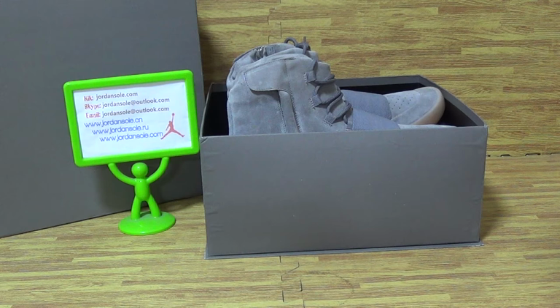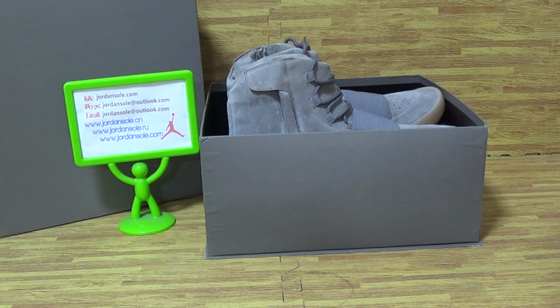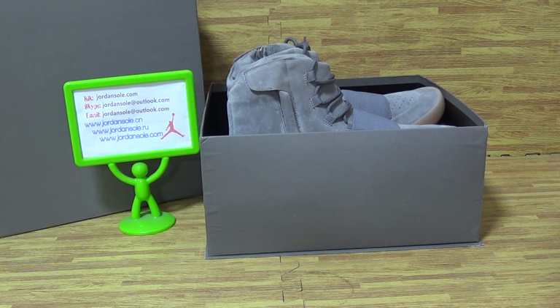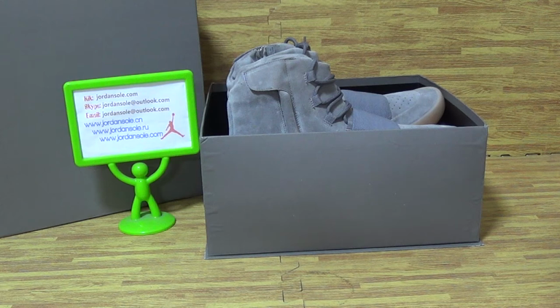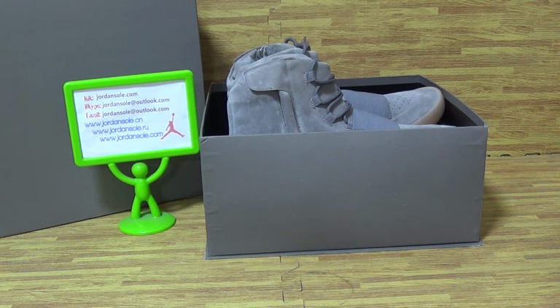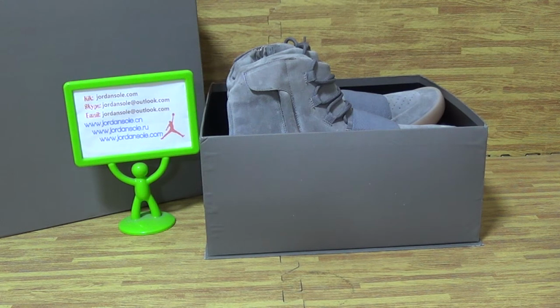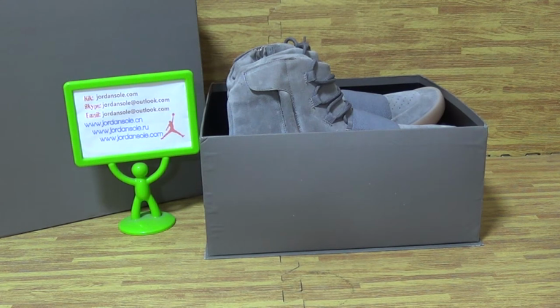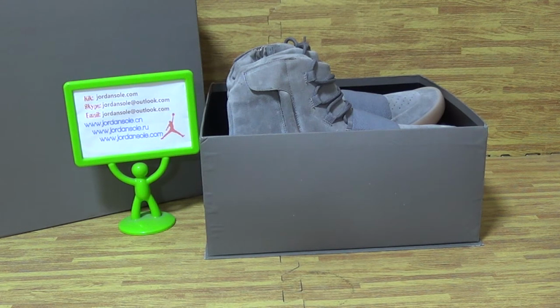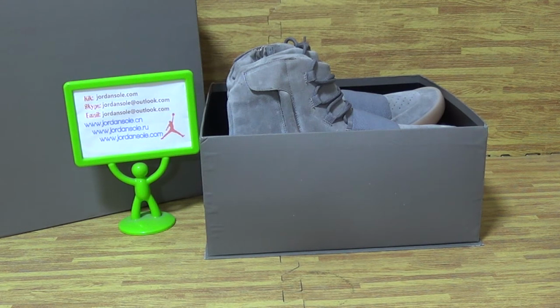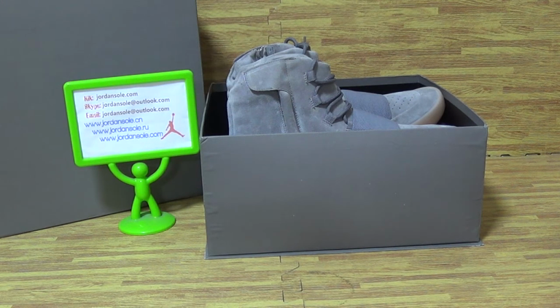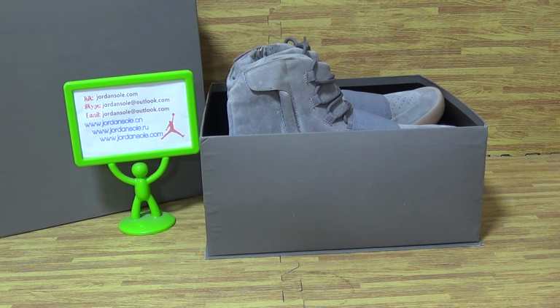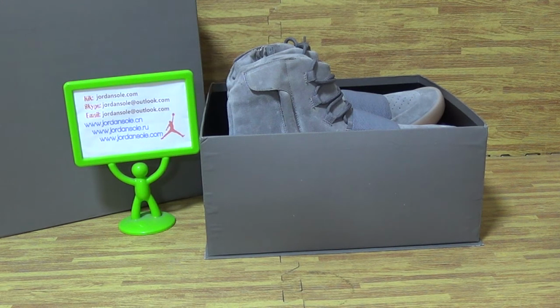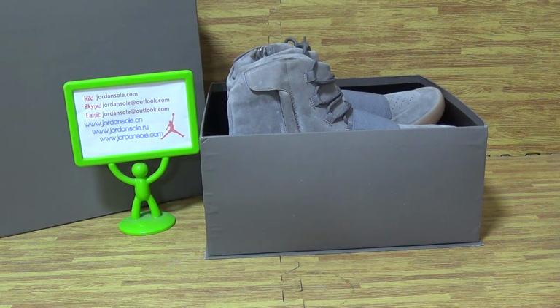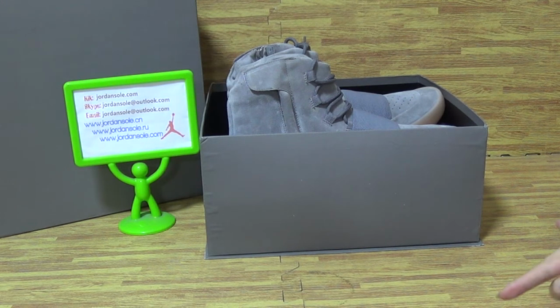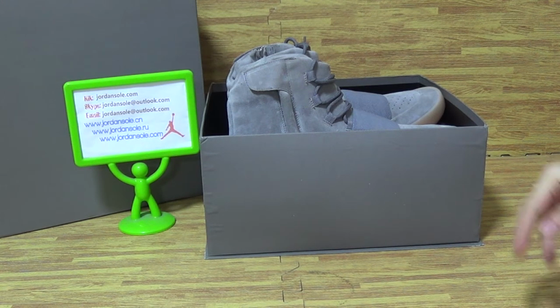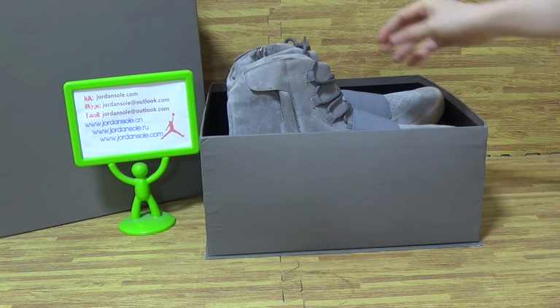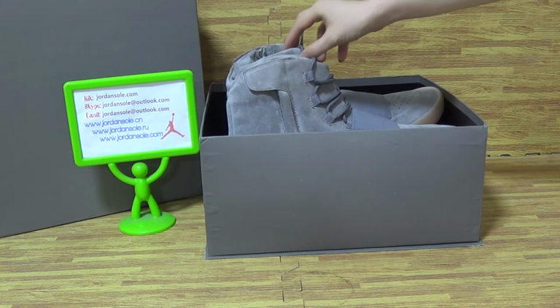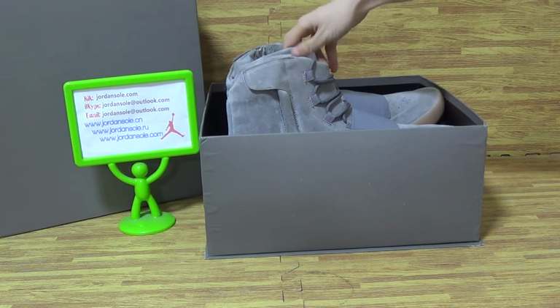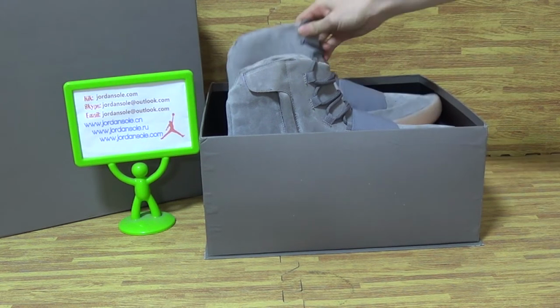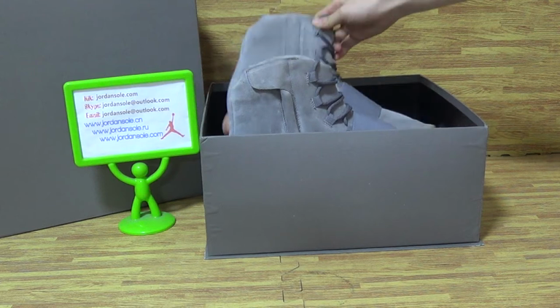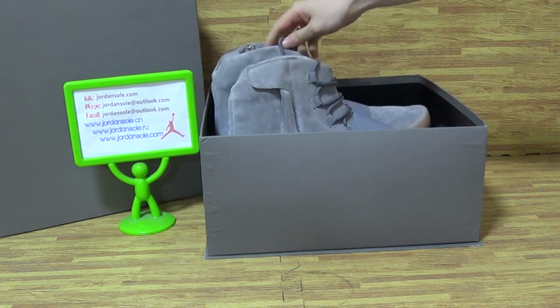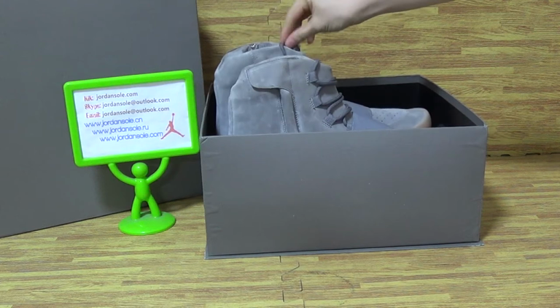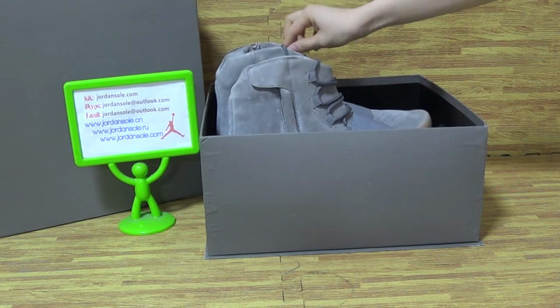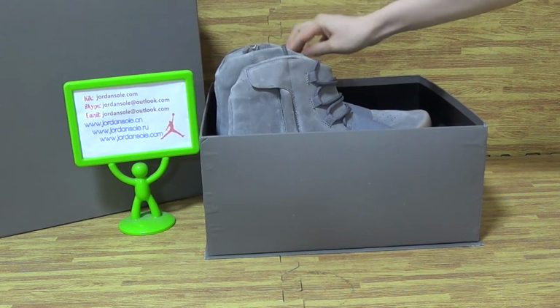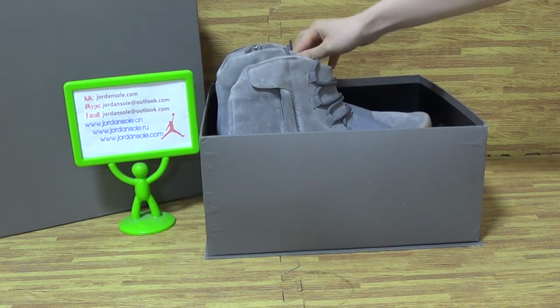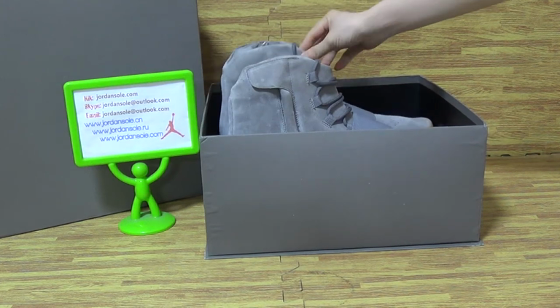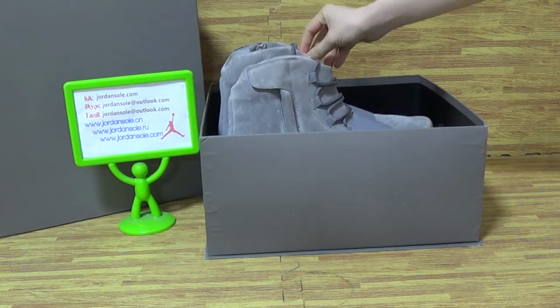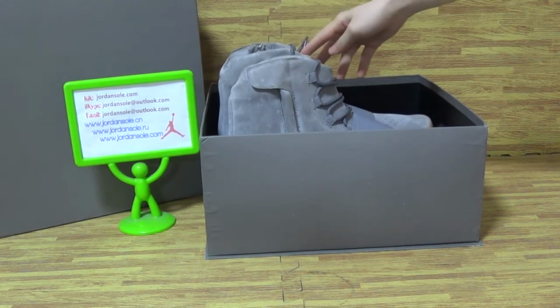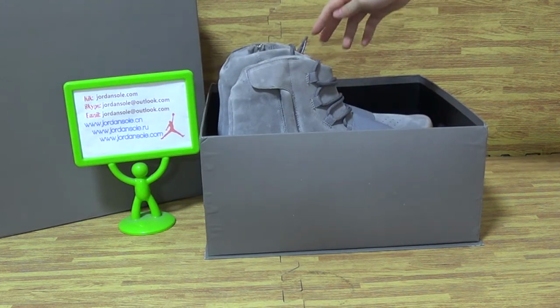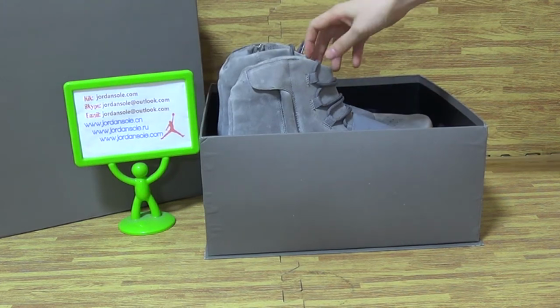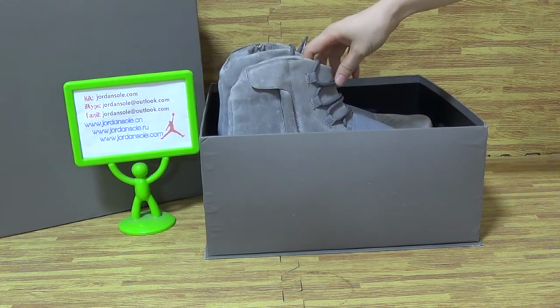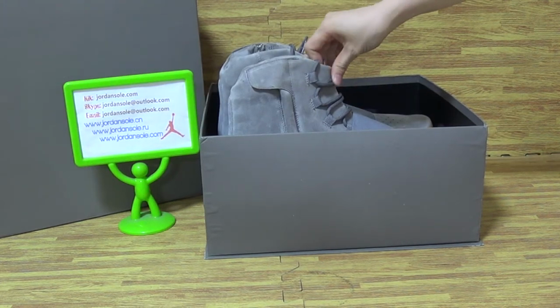Hi guys, it's Ella from June. So nice to see you again. And today I will show you guys the Authentic Adidas 350 Boost in light gray.